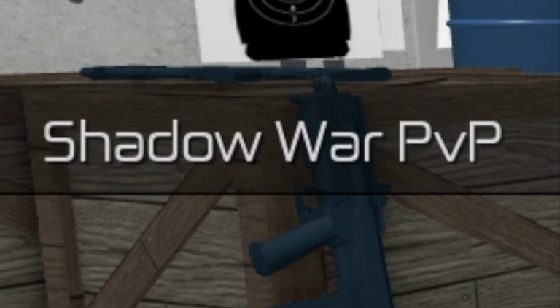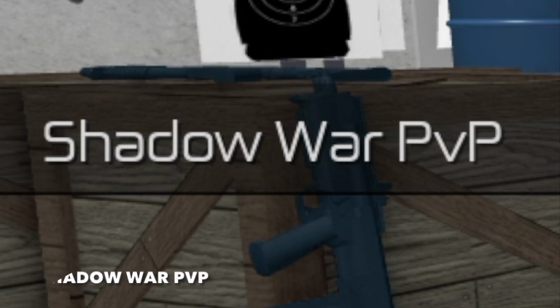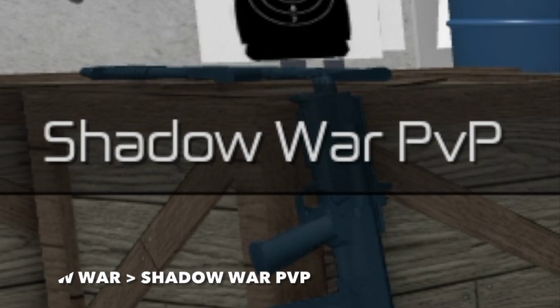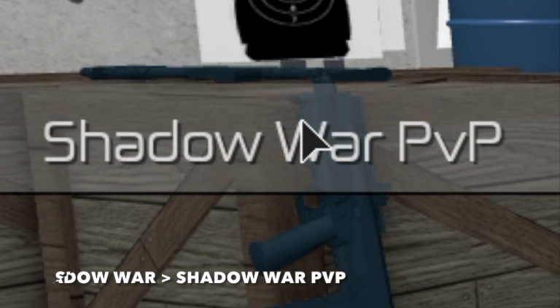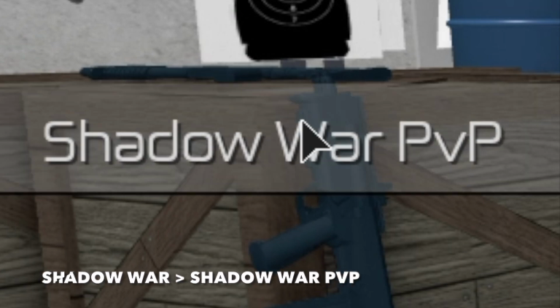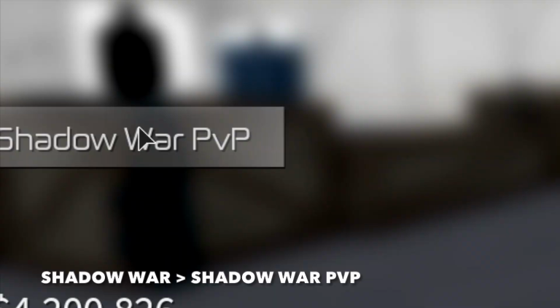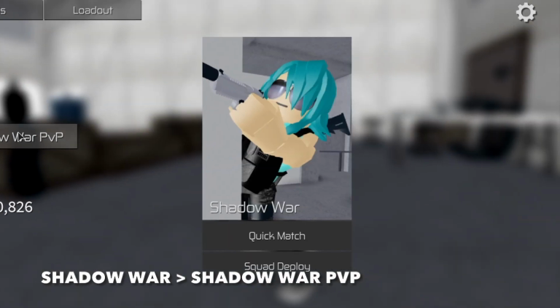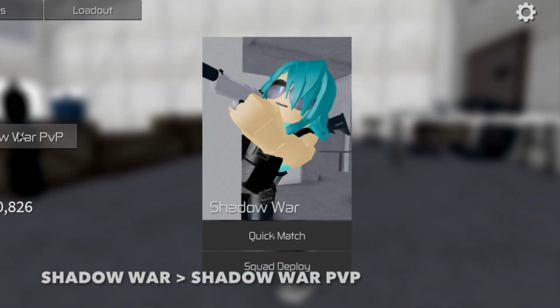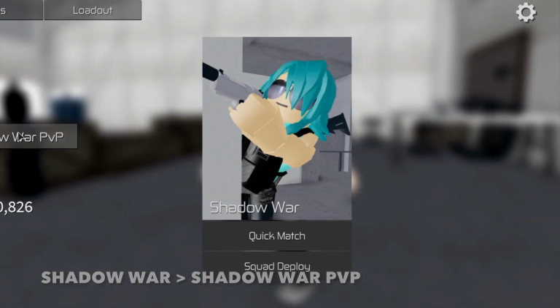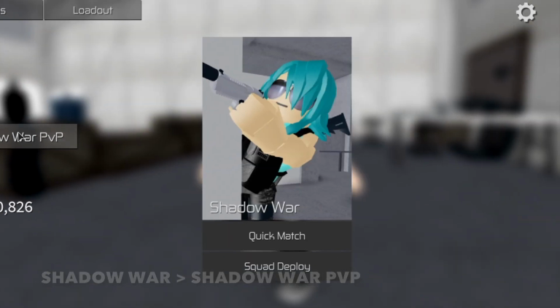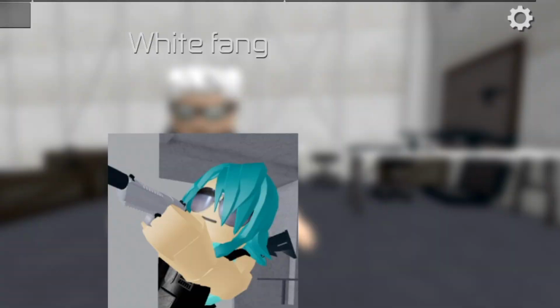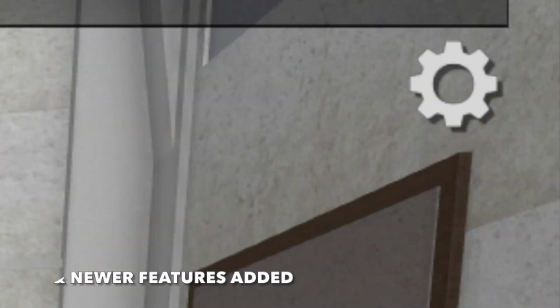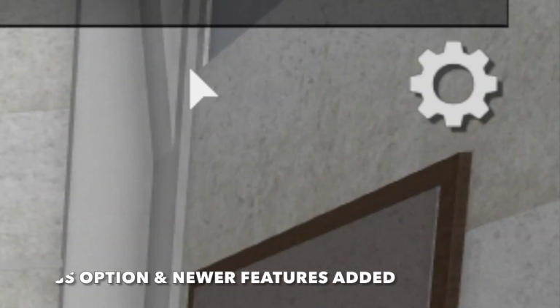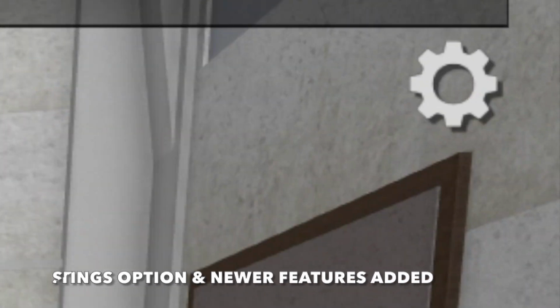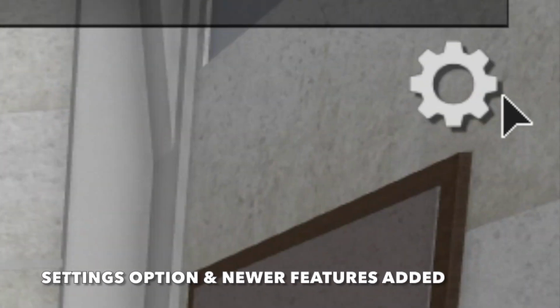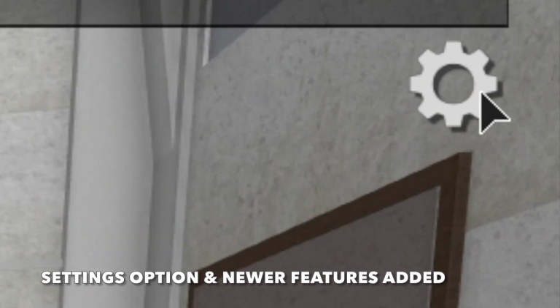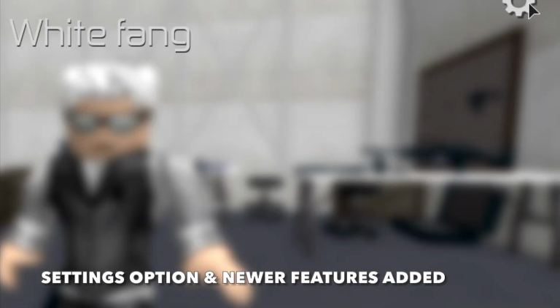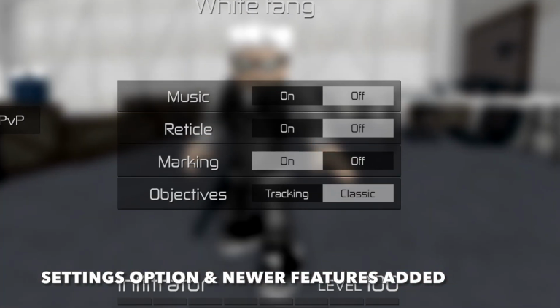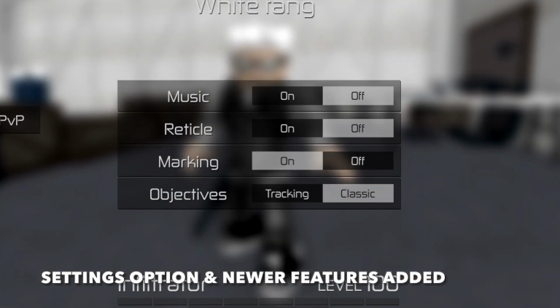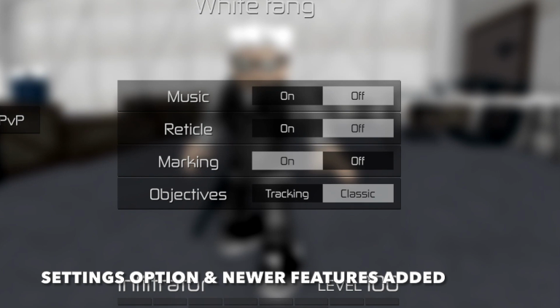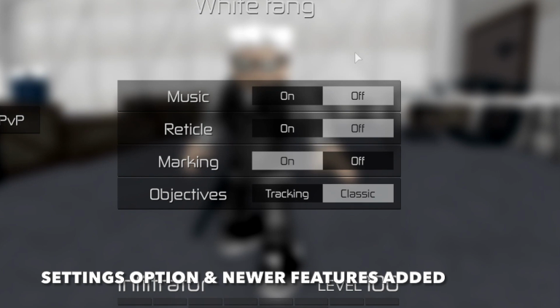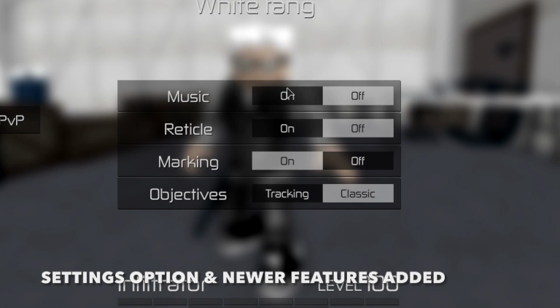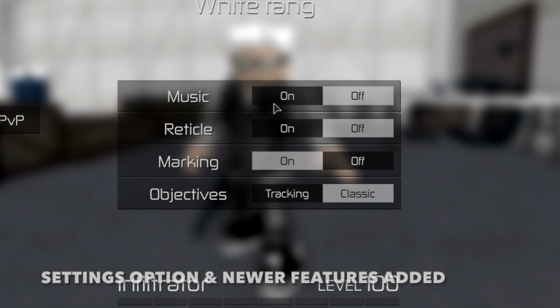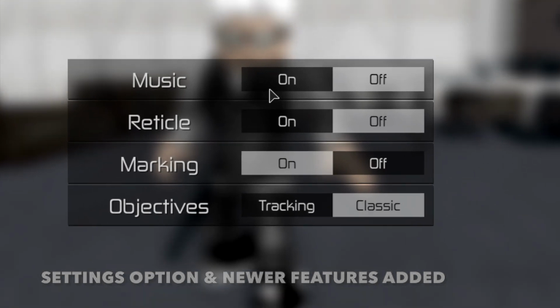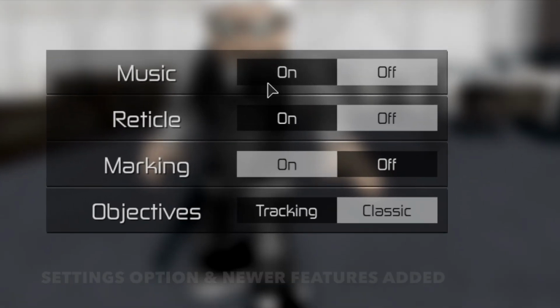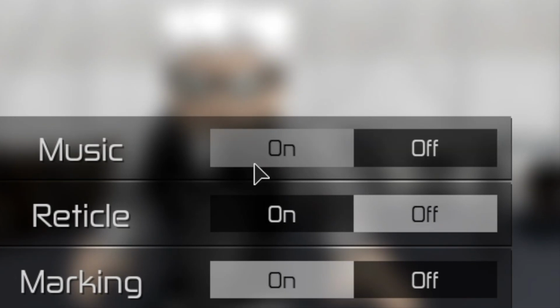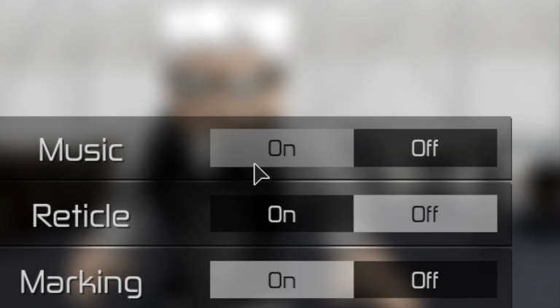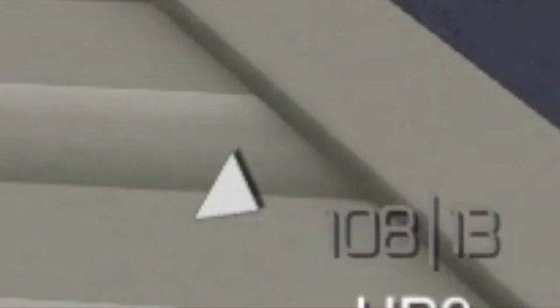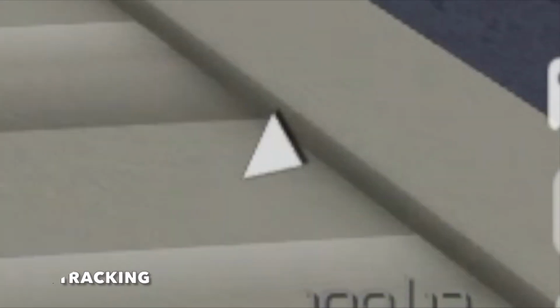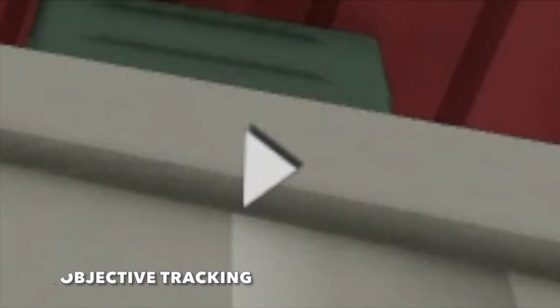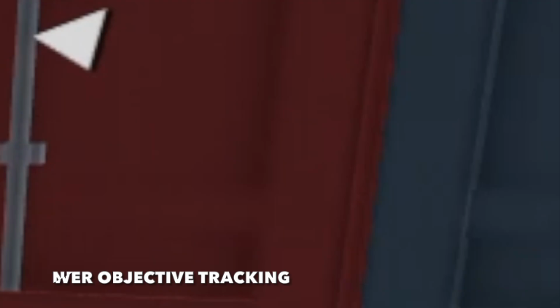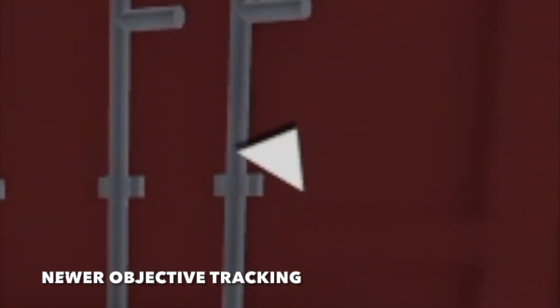Shadow War has been renamed to Shadow War PvP. You can still toggle music on and off using the U key. There is also a newer objective tracking system.